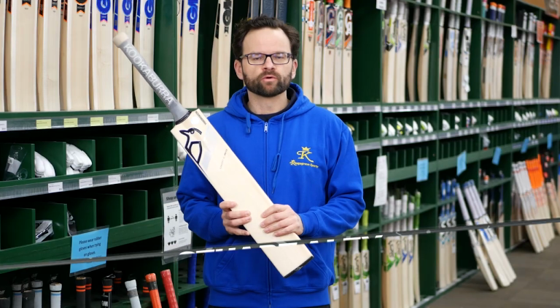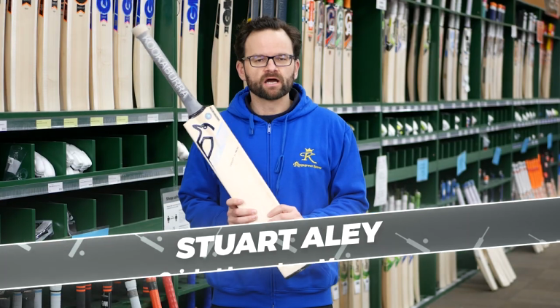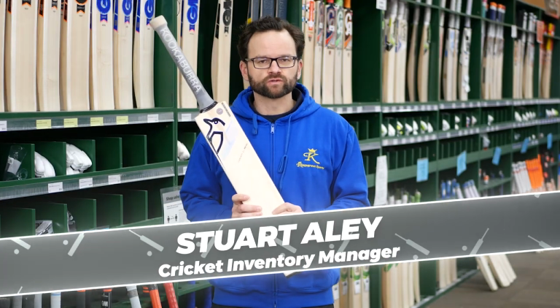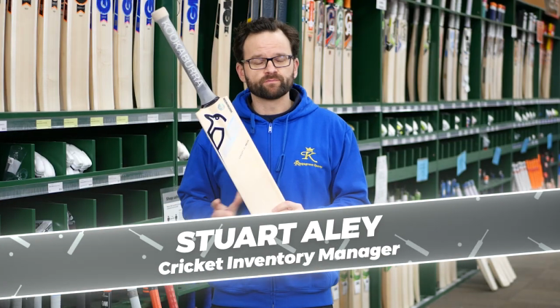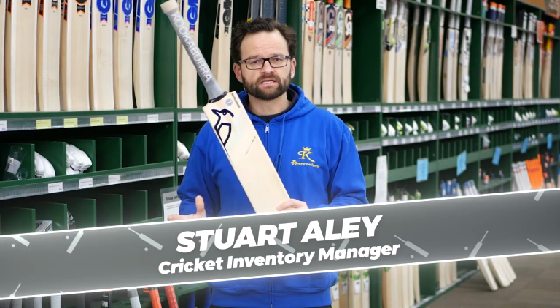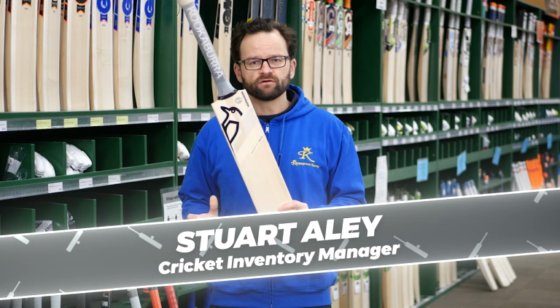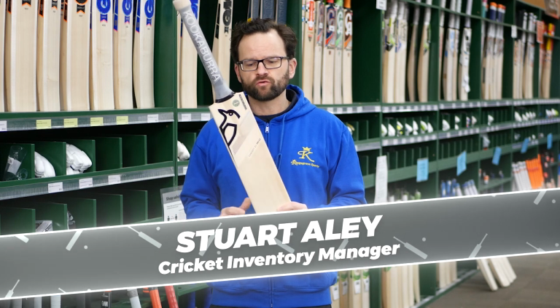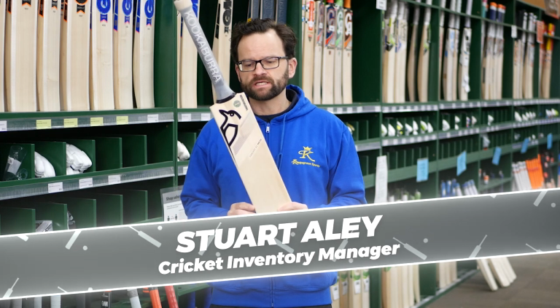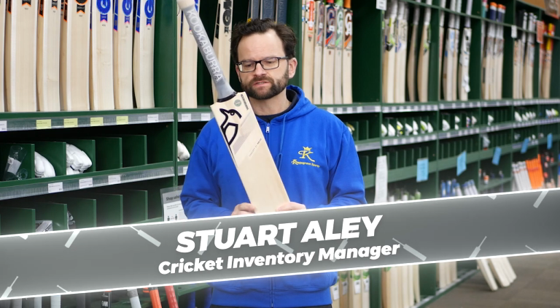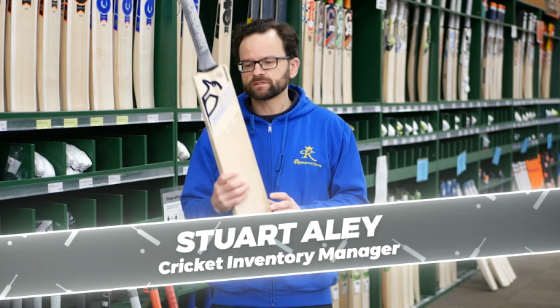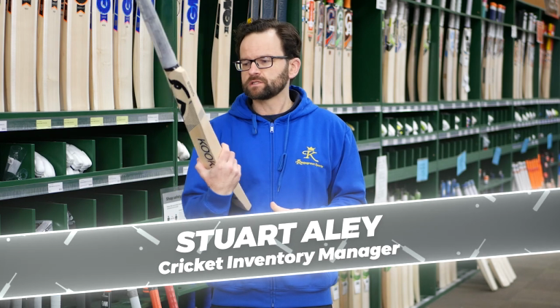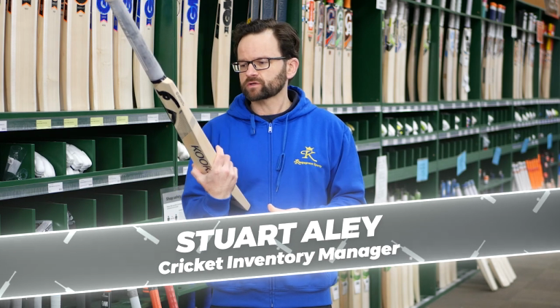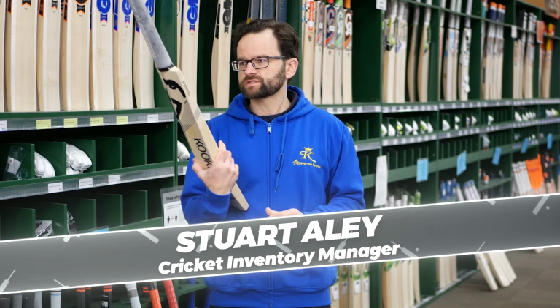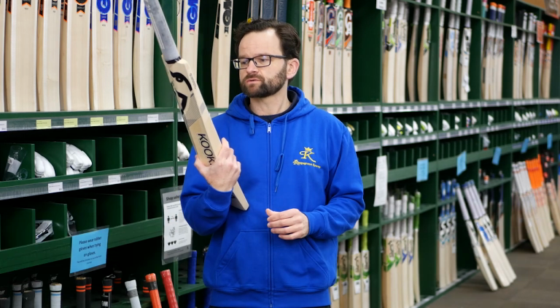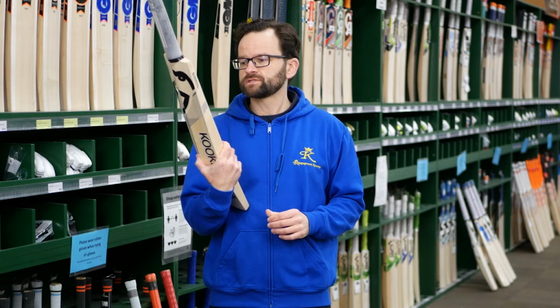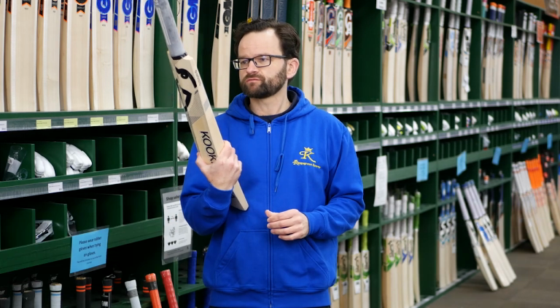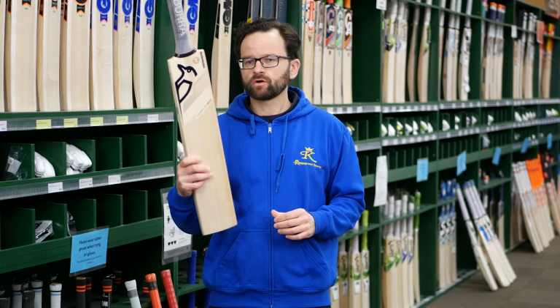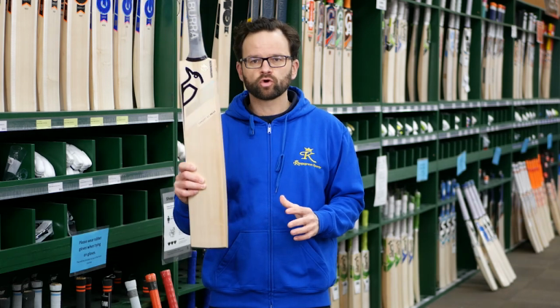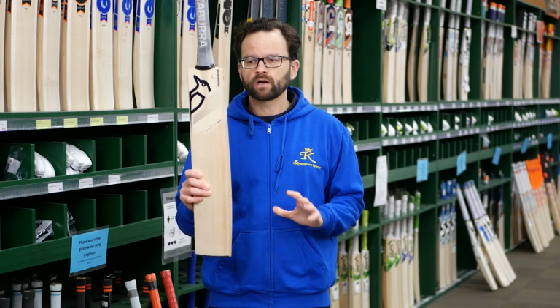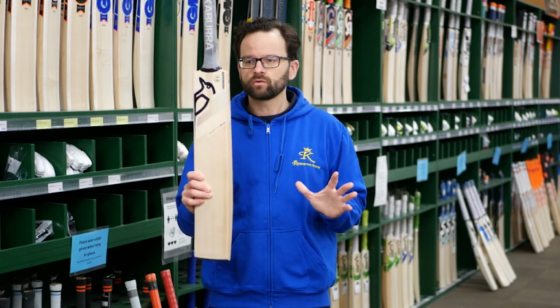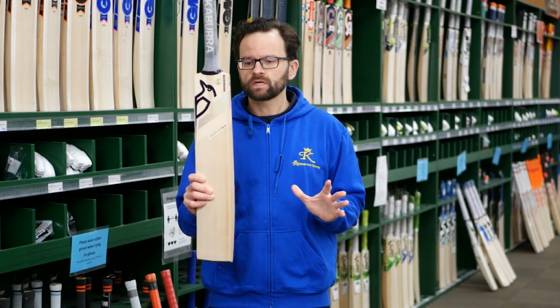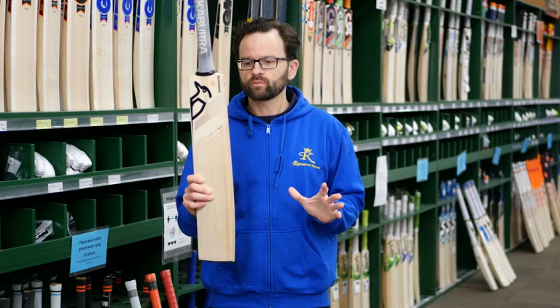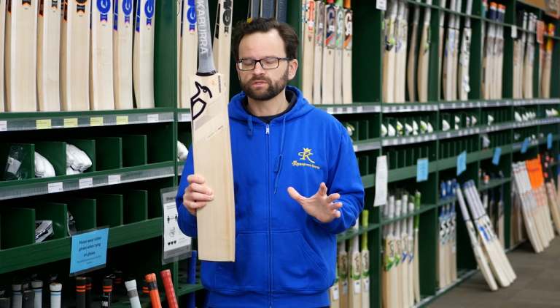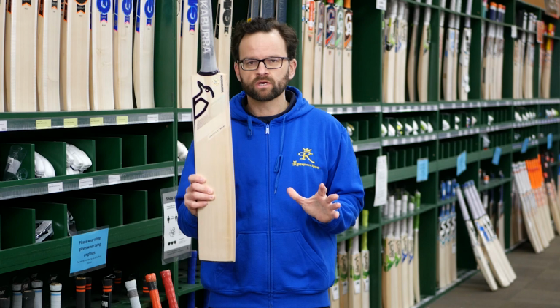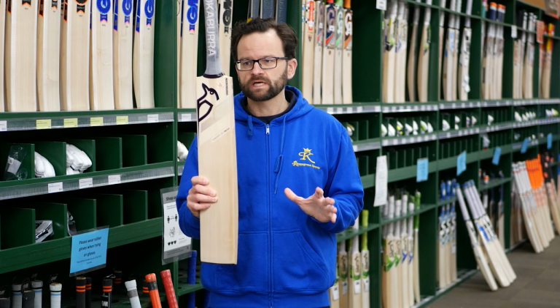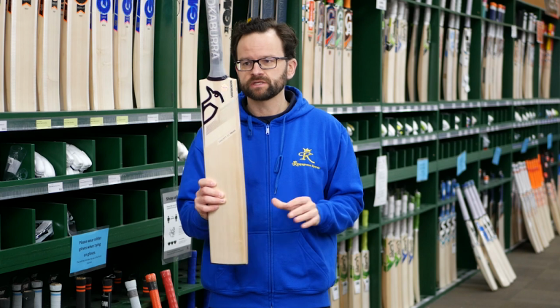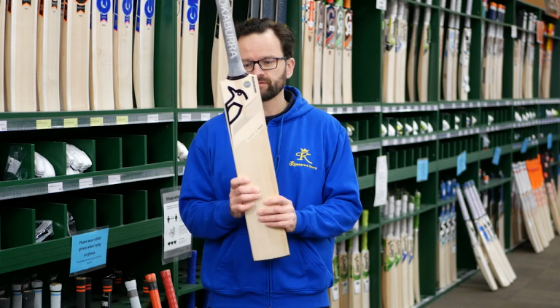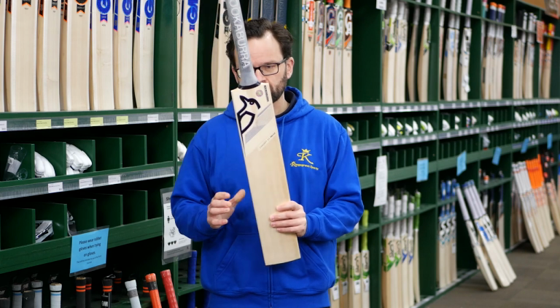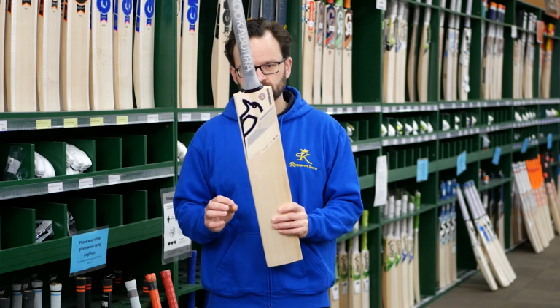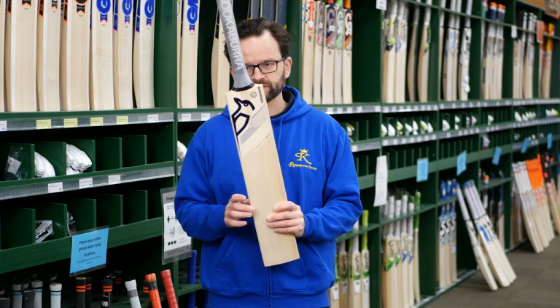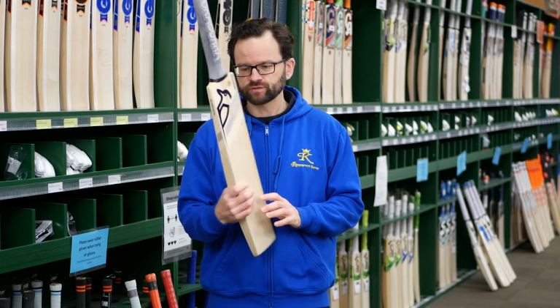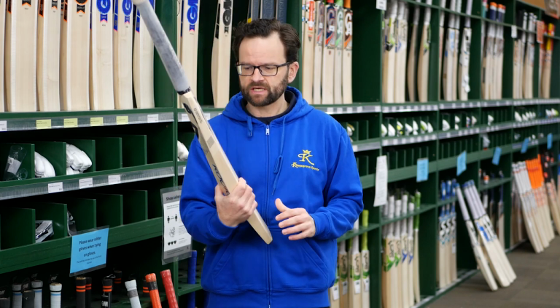Kookaburra Concept, back again for another season. So the Concept range from Kookaburra went really well last year — they are a great addition to their range.